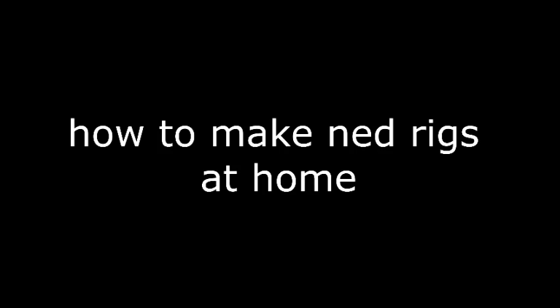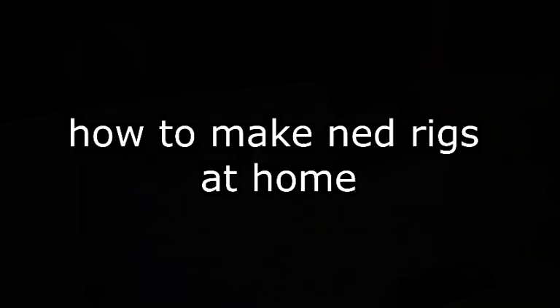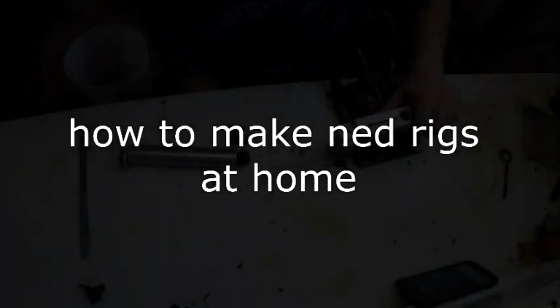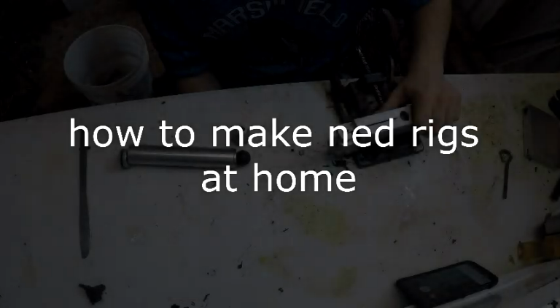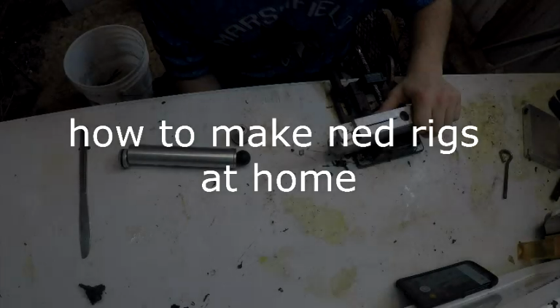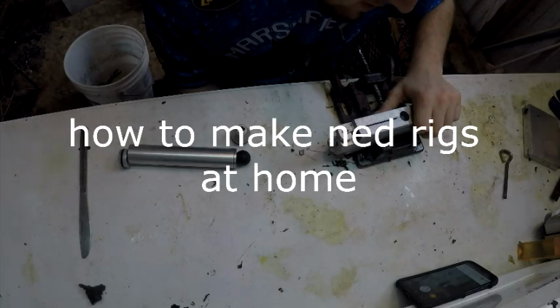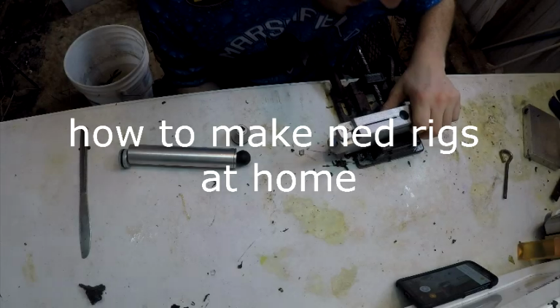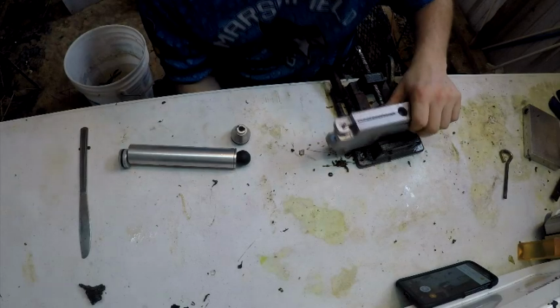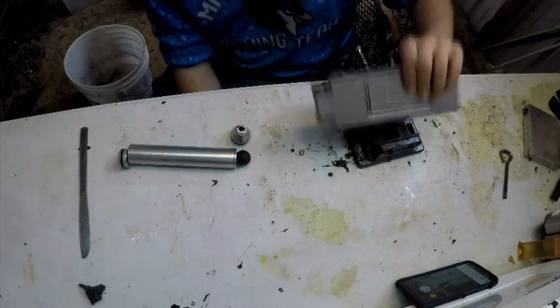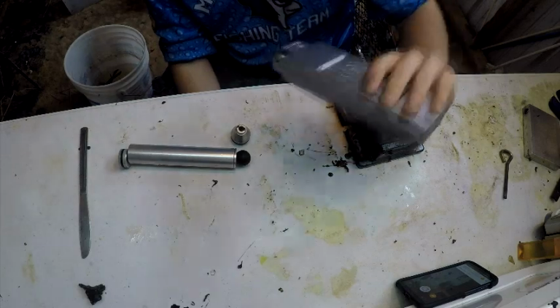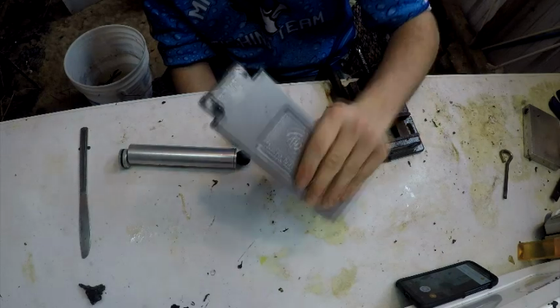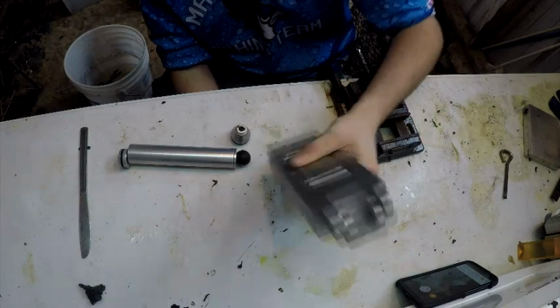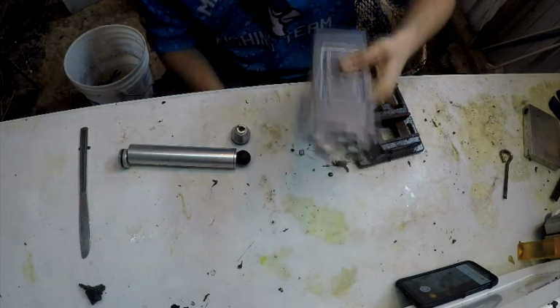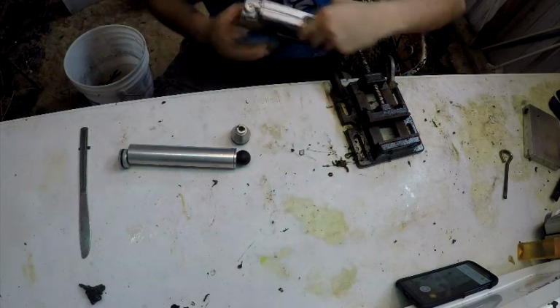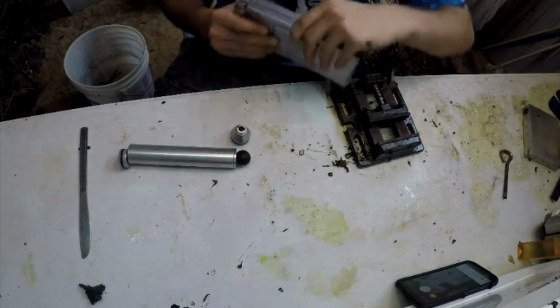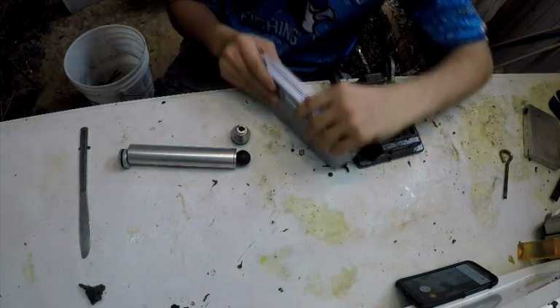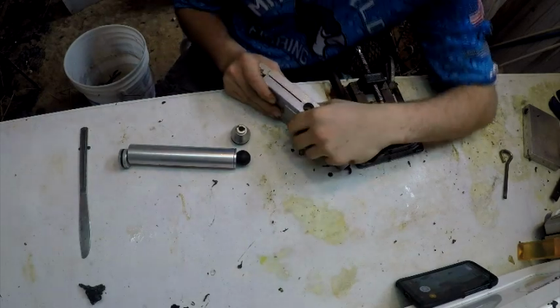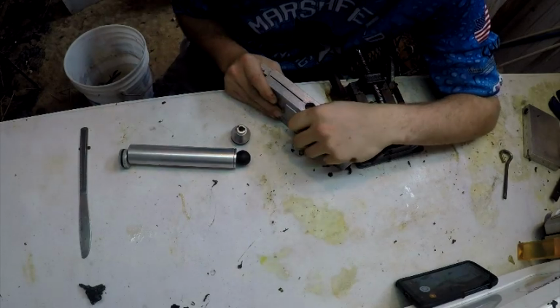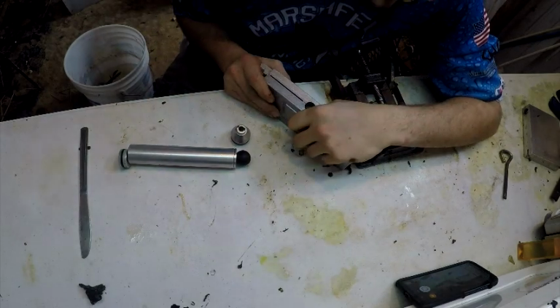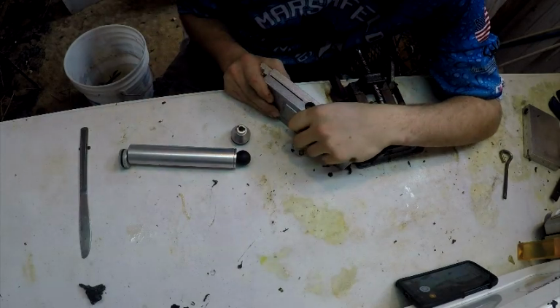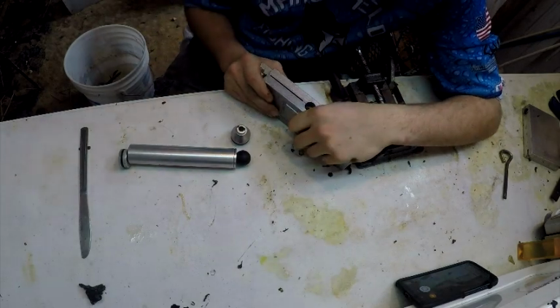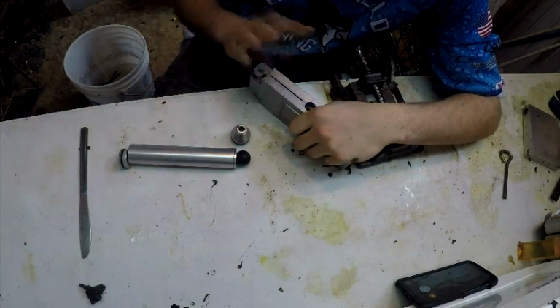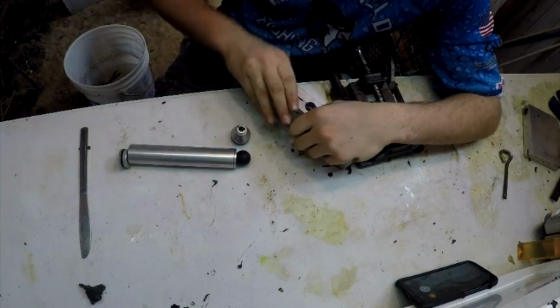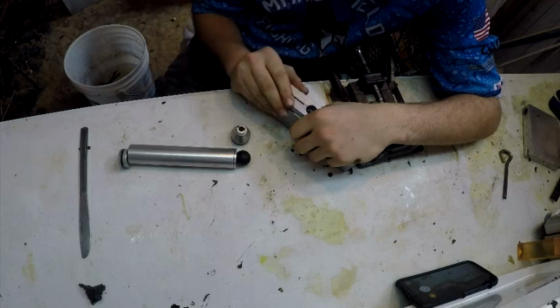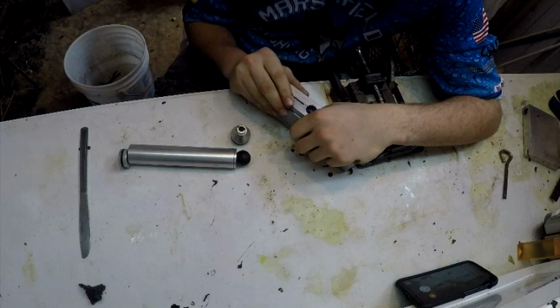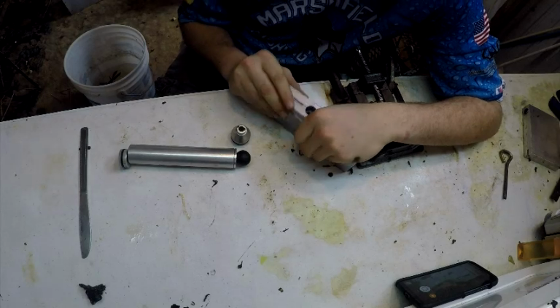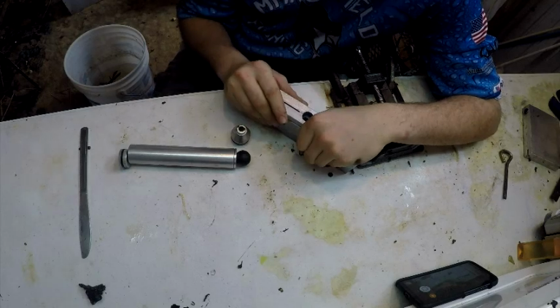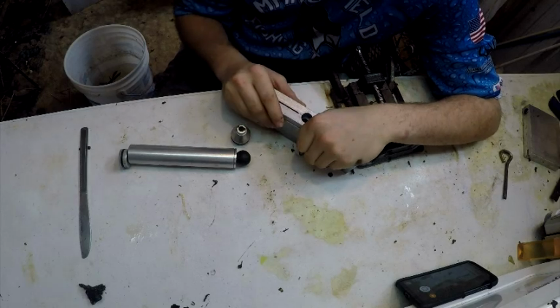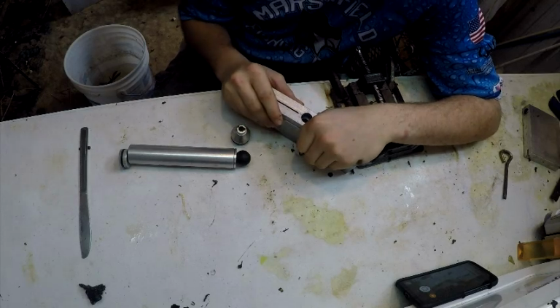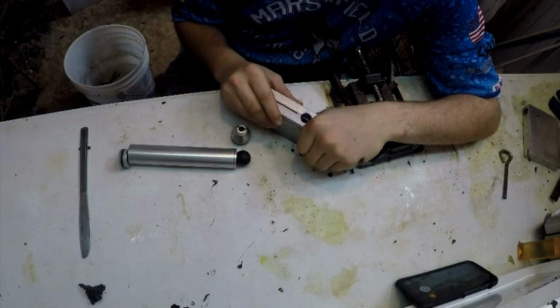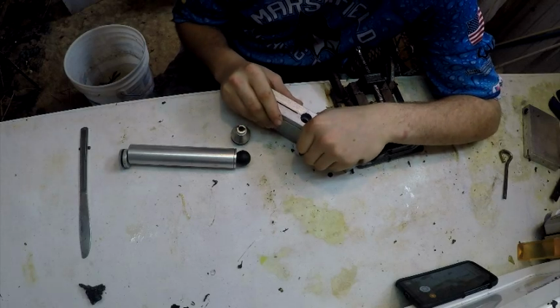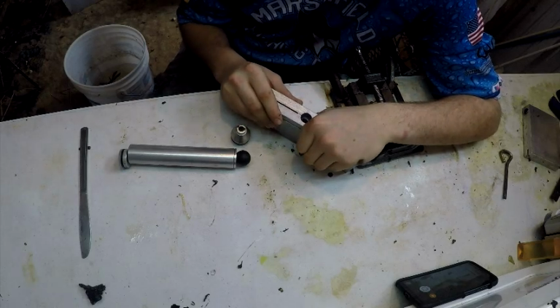This is Skilled Fishing. I'm going to be doing a video on how to make Ned Rigs — soft plastic Ned Rigs at home for less than a hundred dollars.